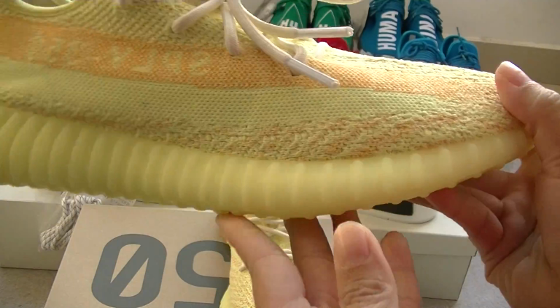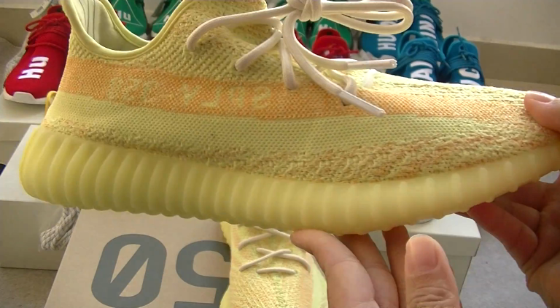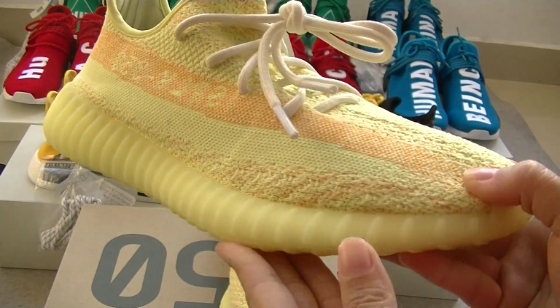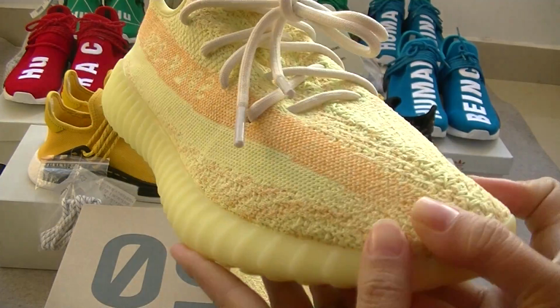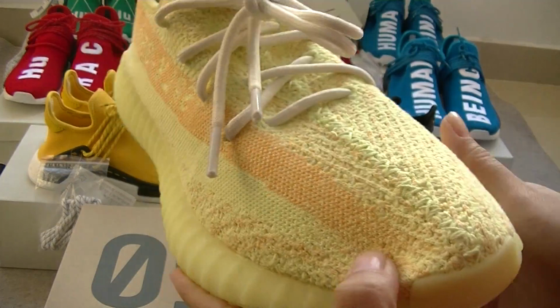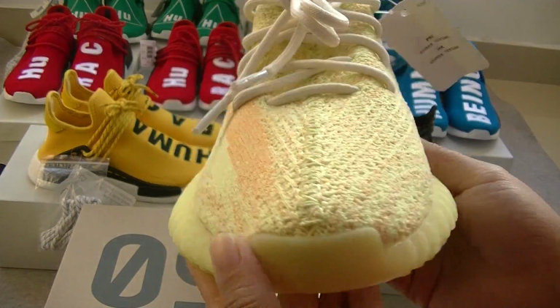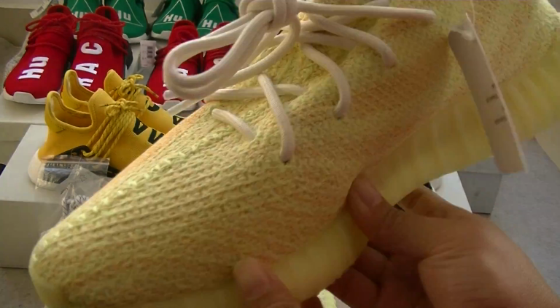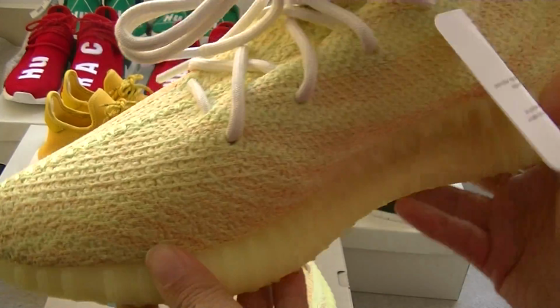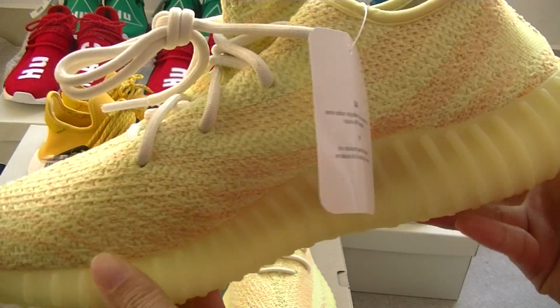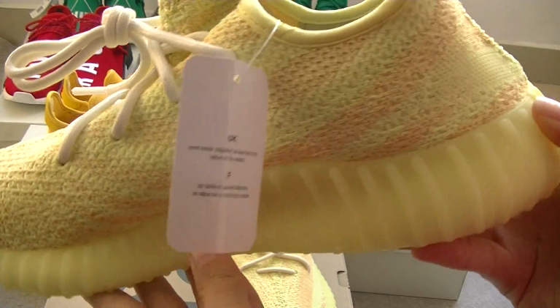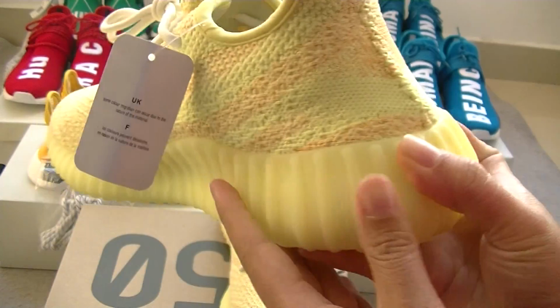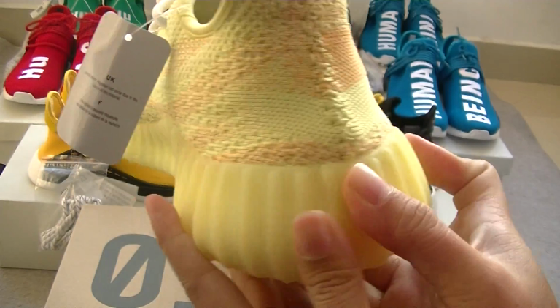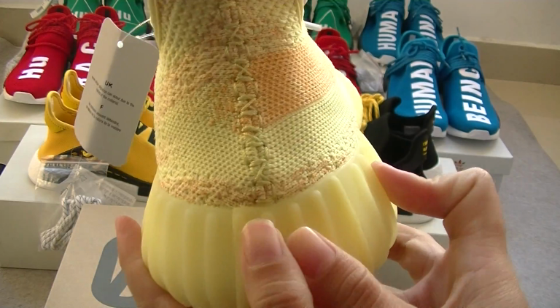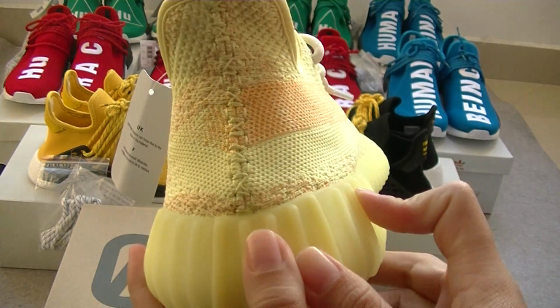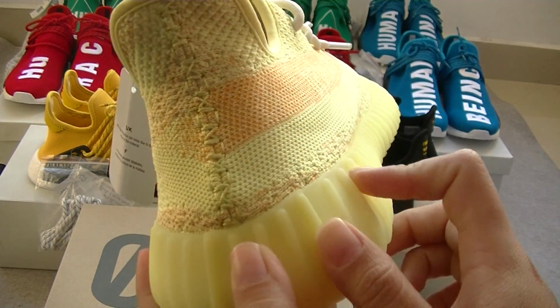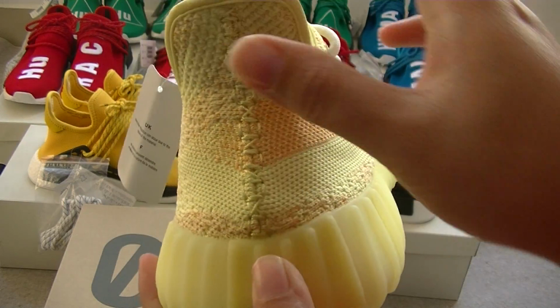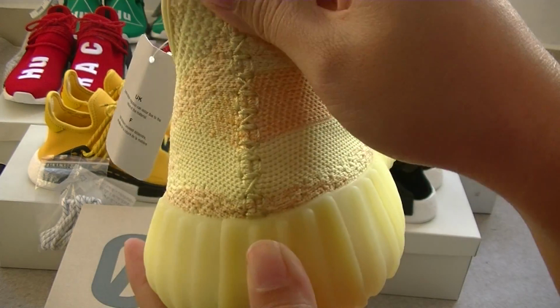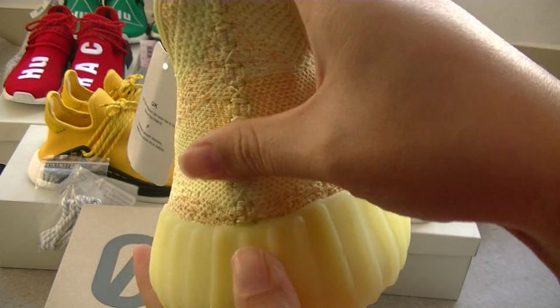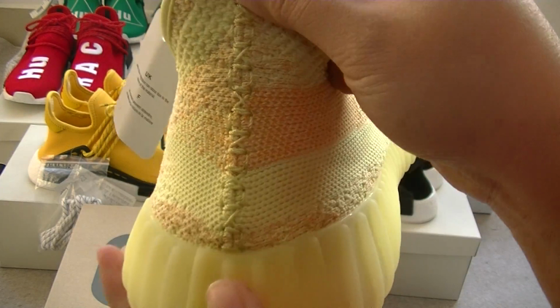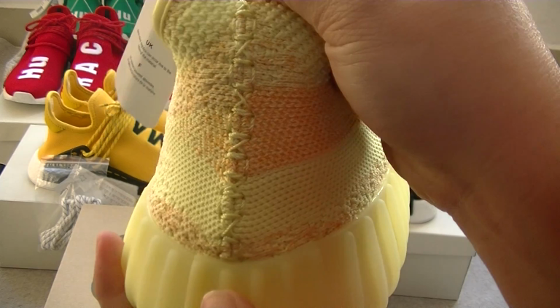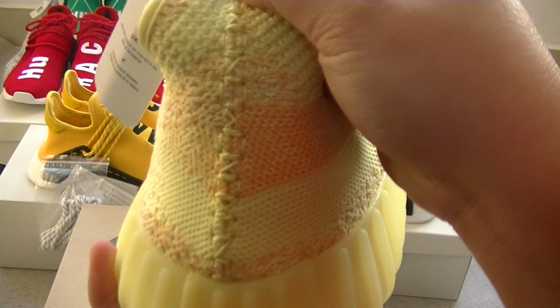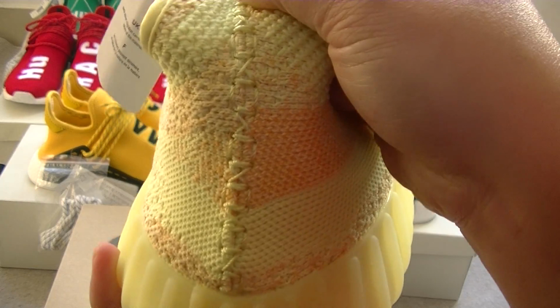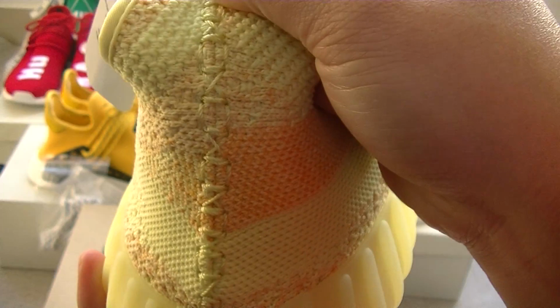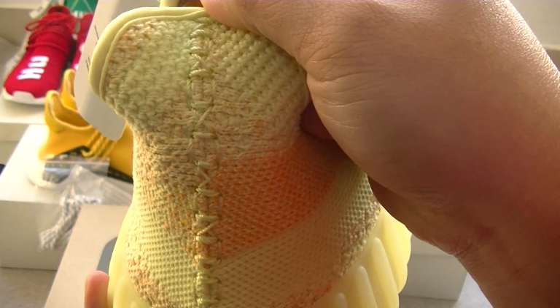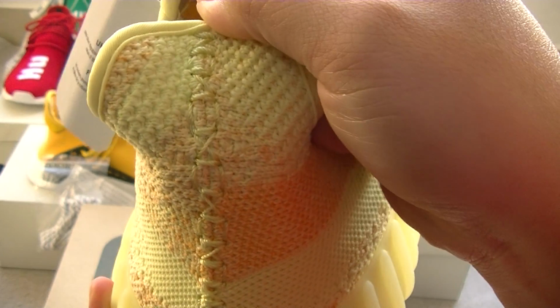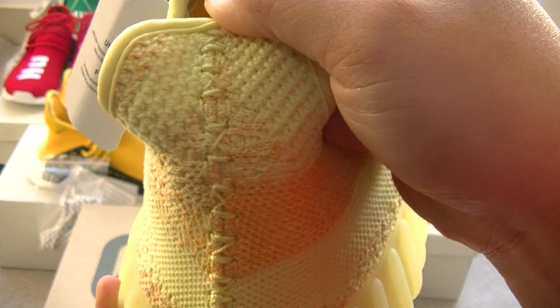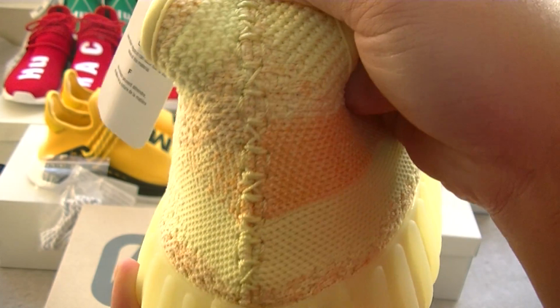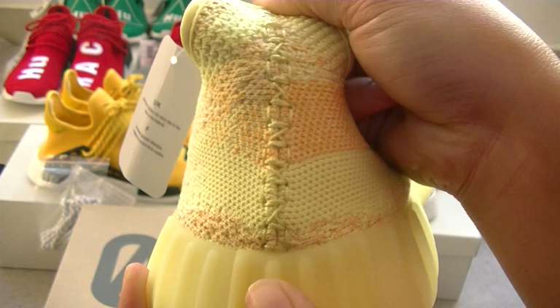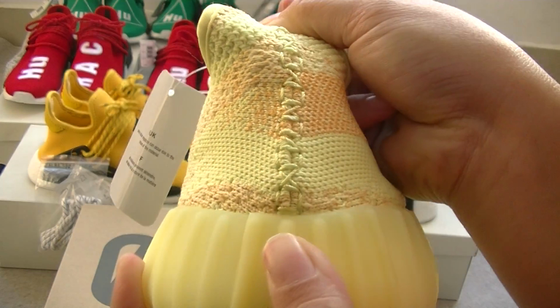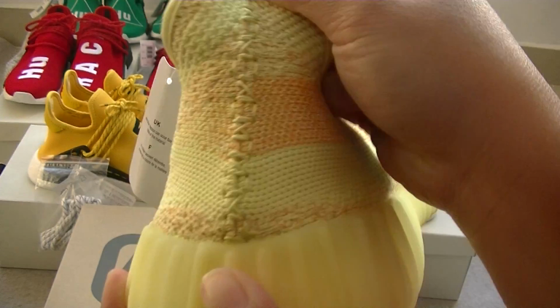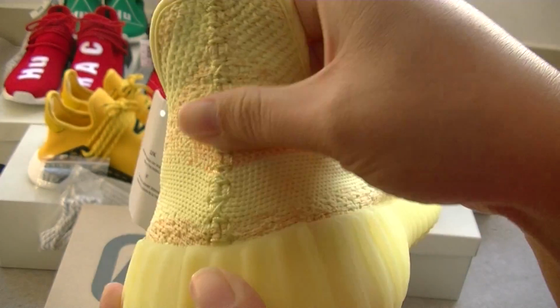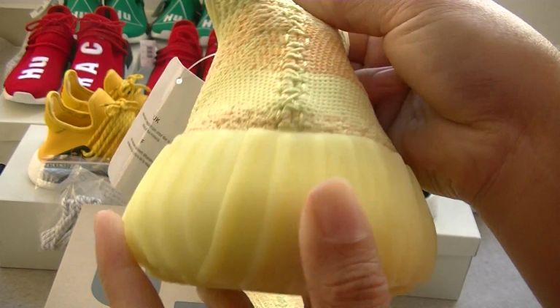And a more detailed look. Turn to the back of the shoe, you can see the stitching. More detailed look — the stitching is so nice.